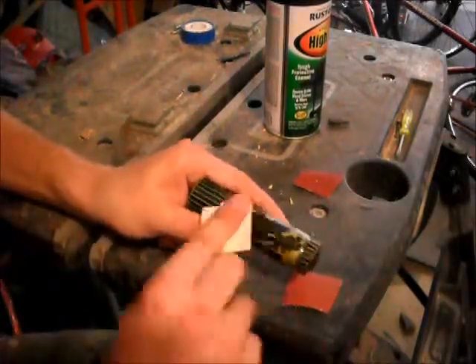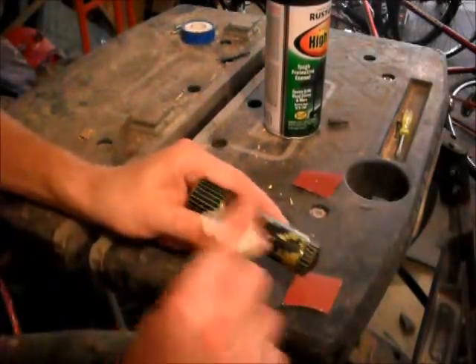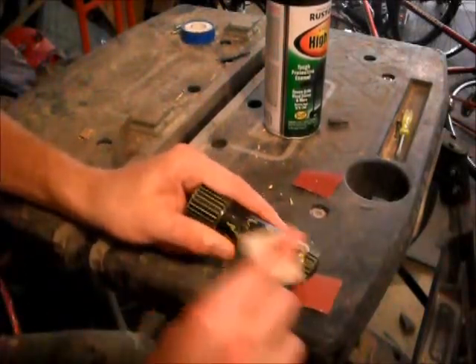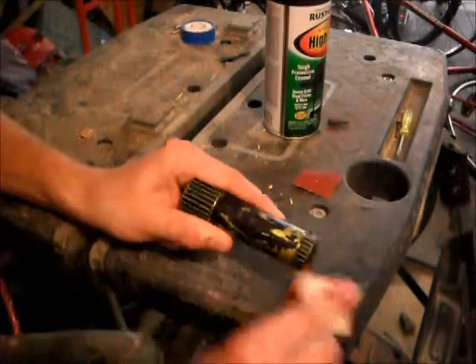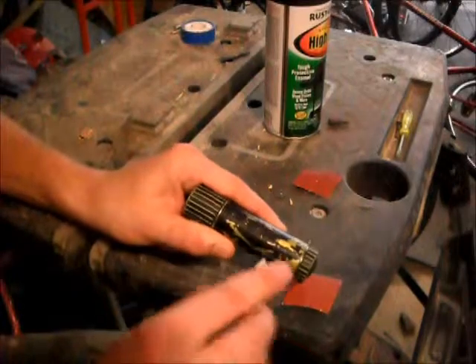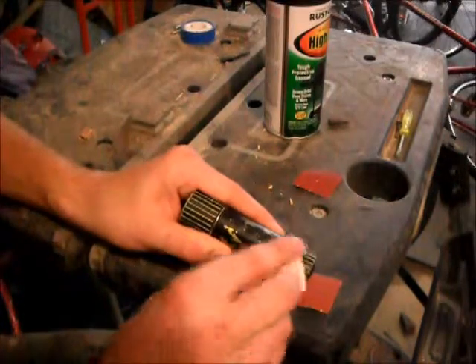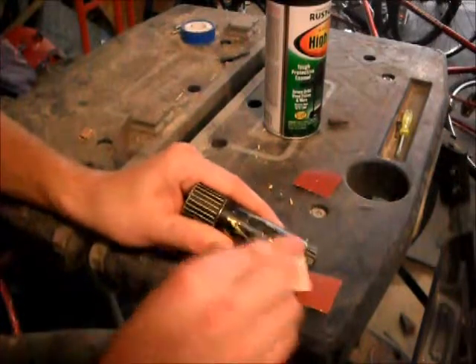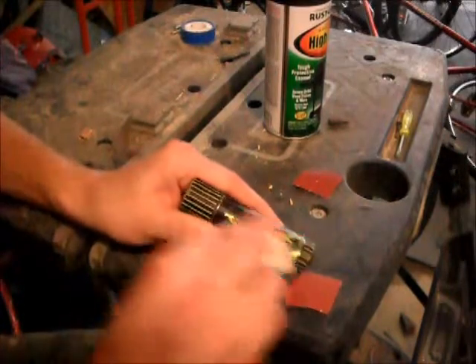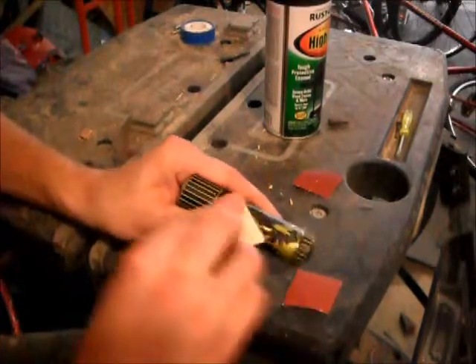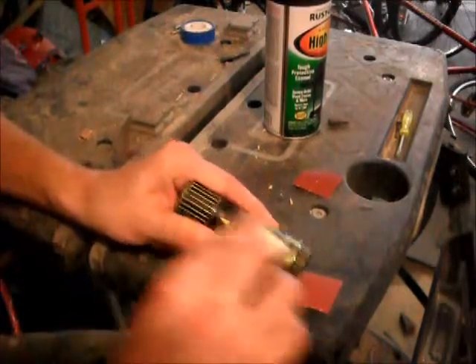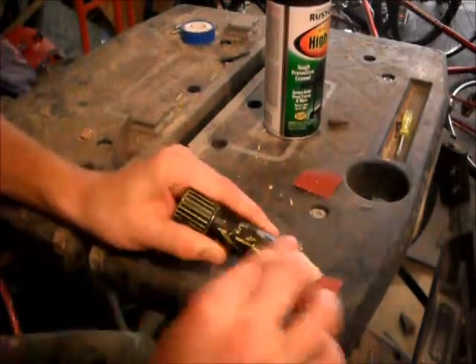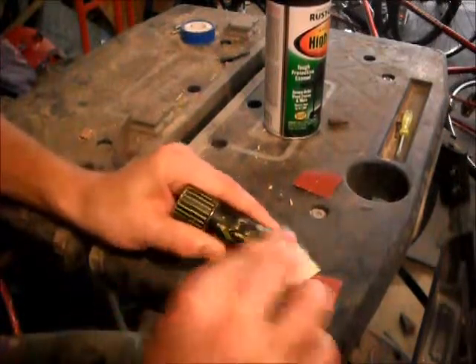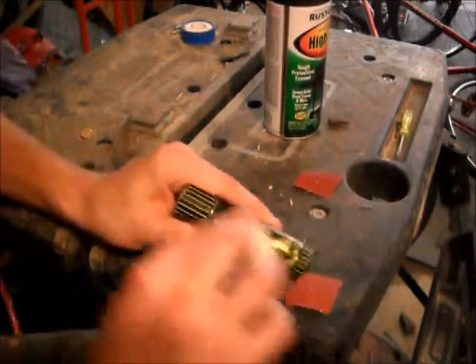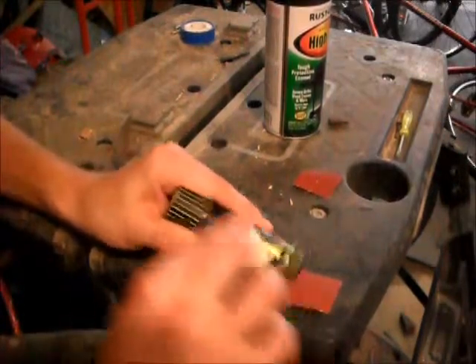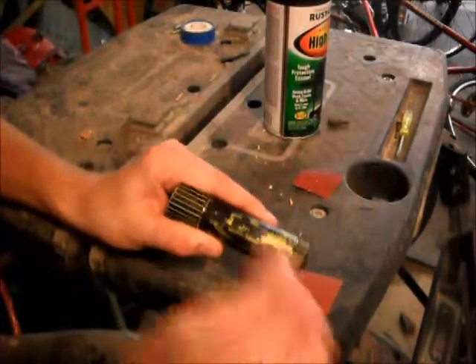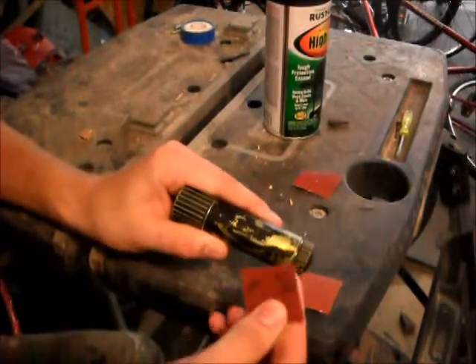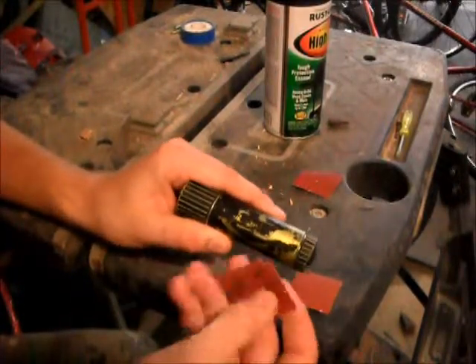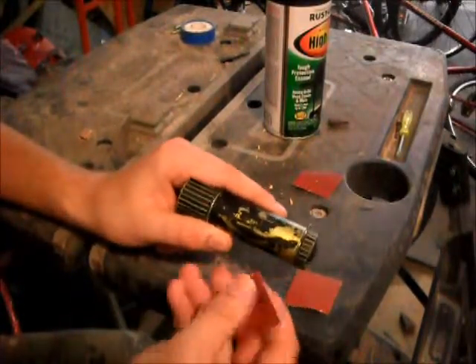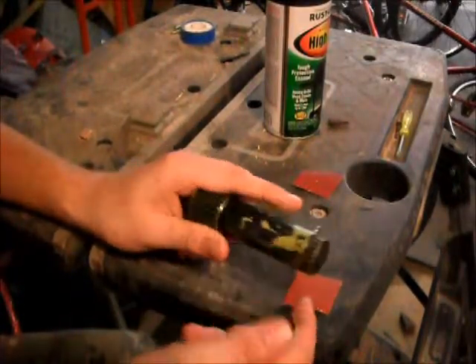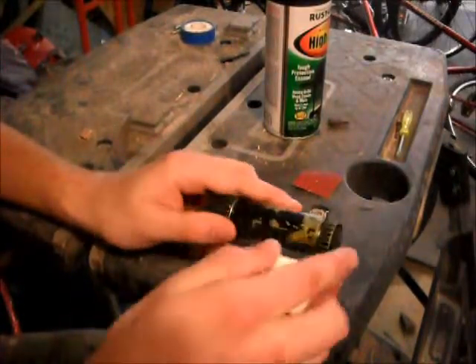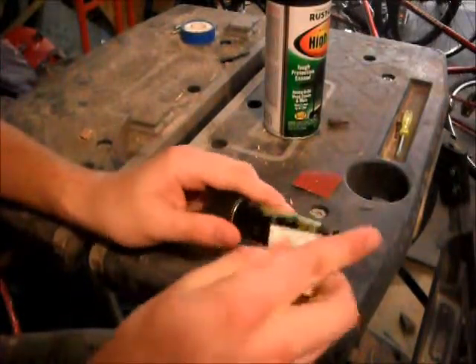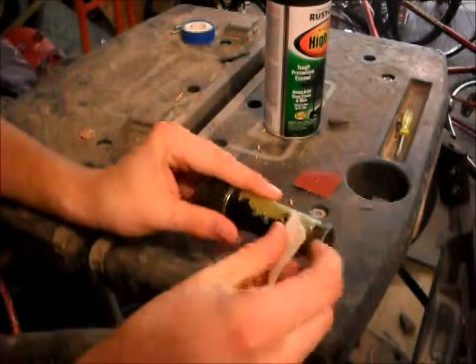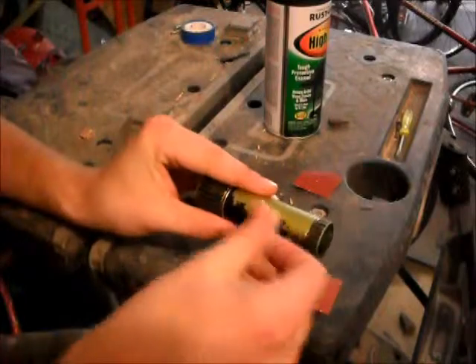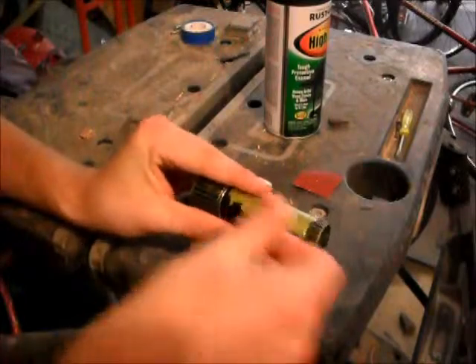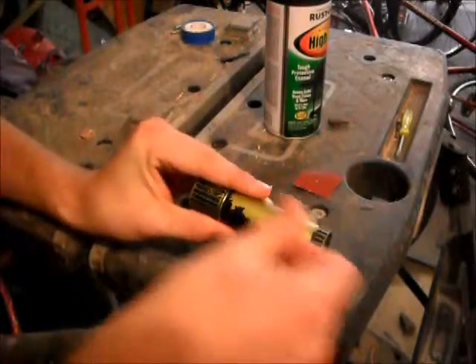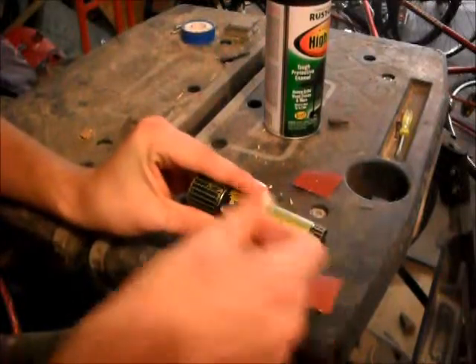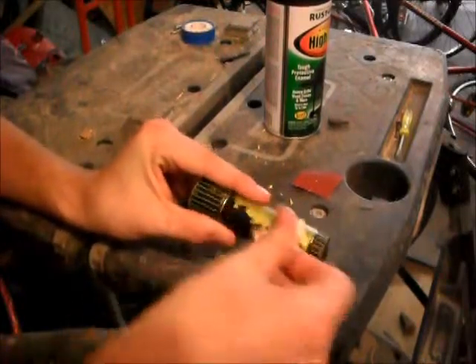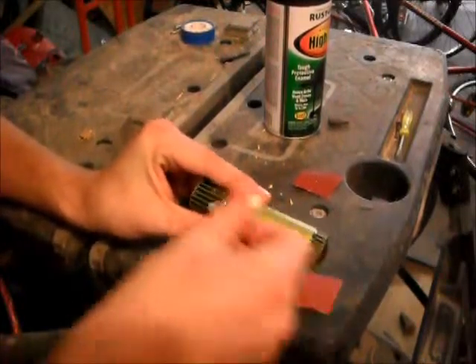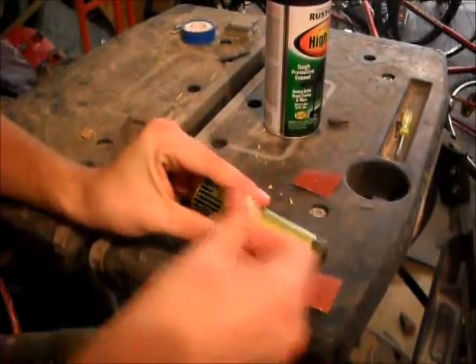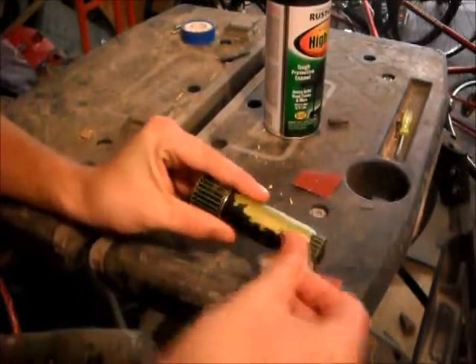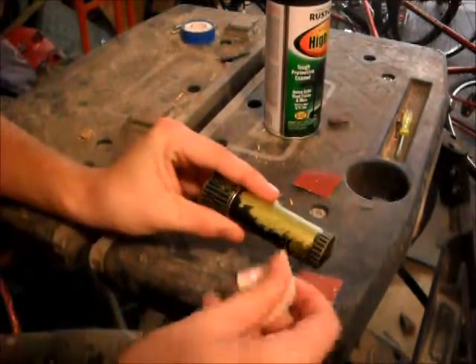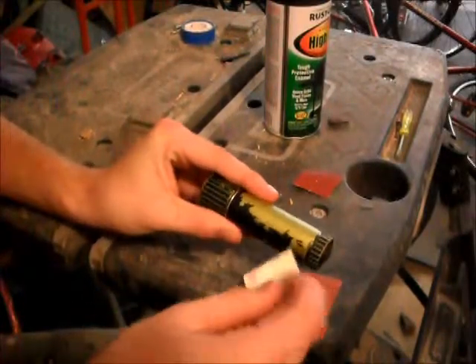Basically this is a Coleman flashlight that I picked up. It's like 5 bucks, not much.